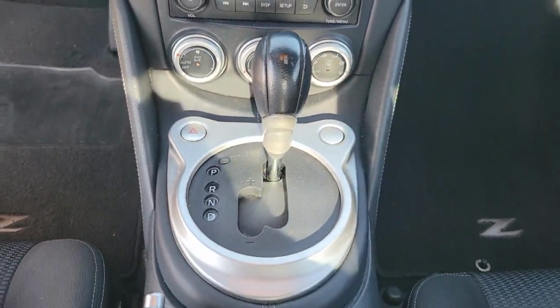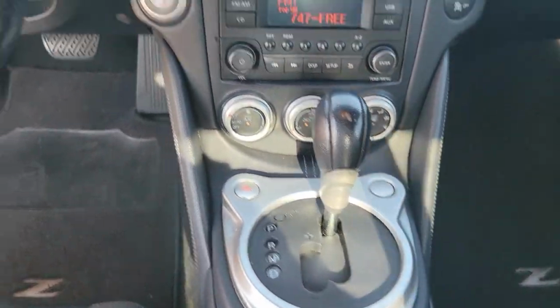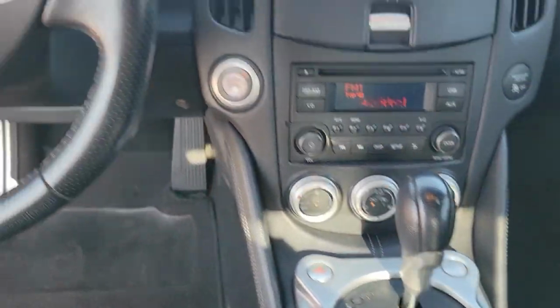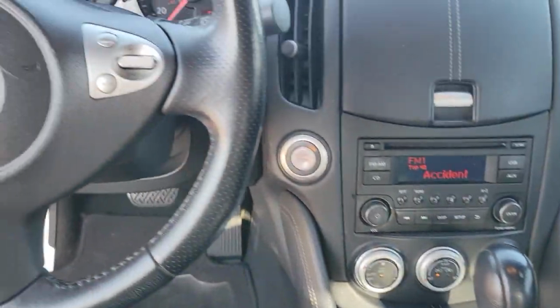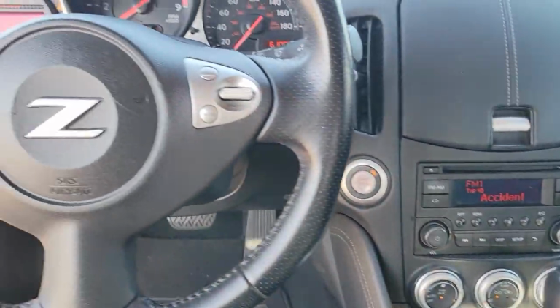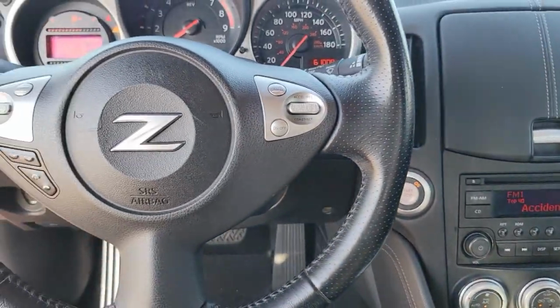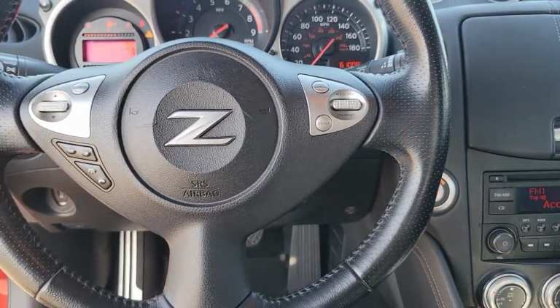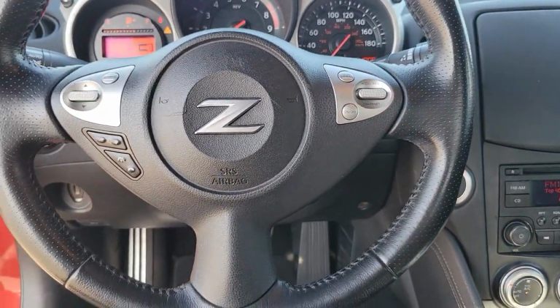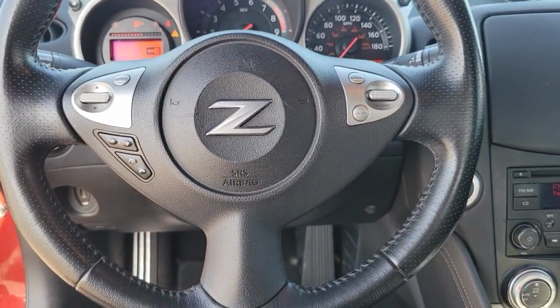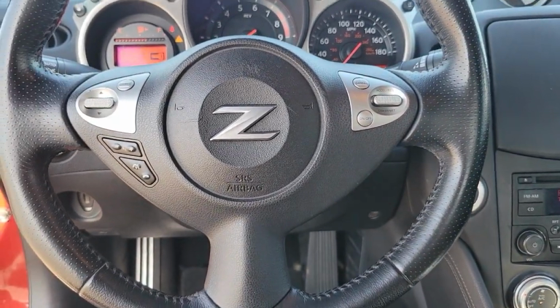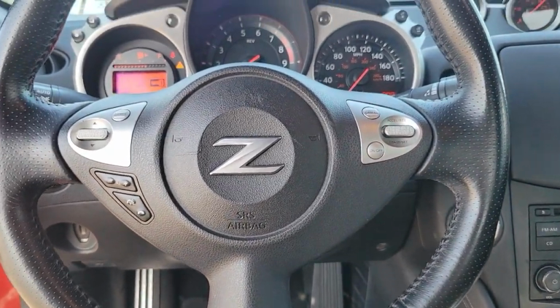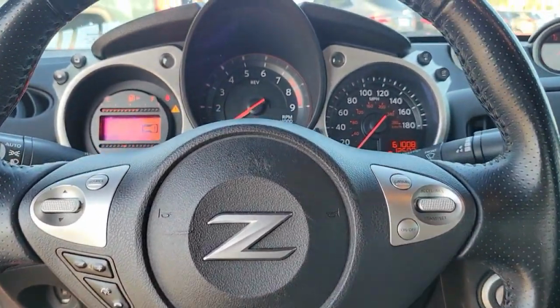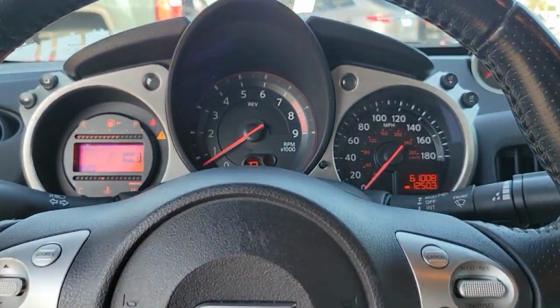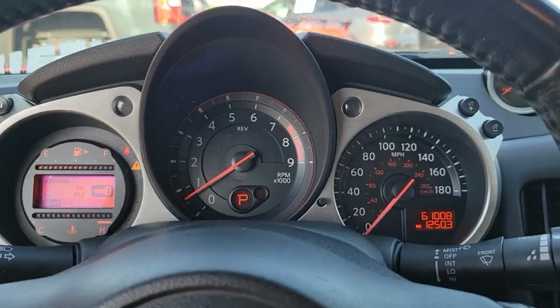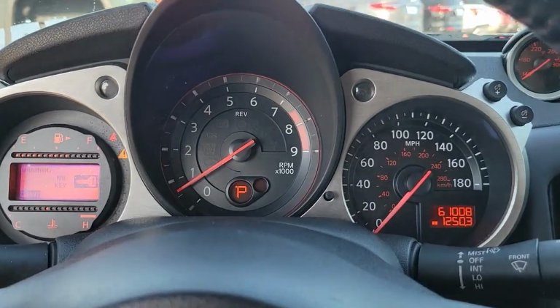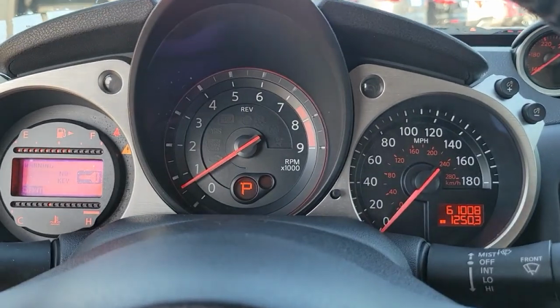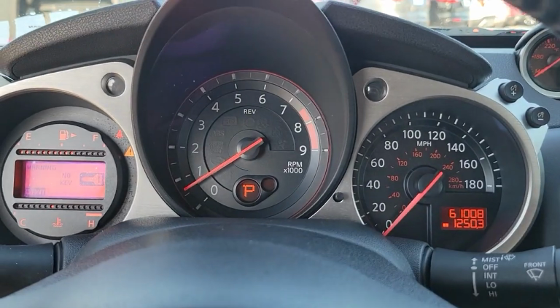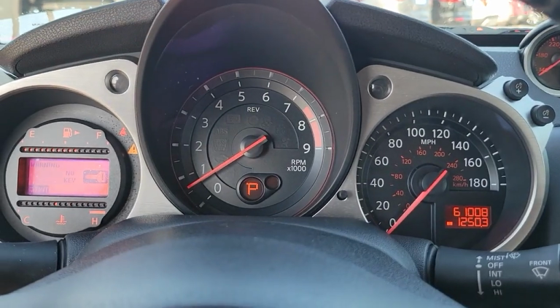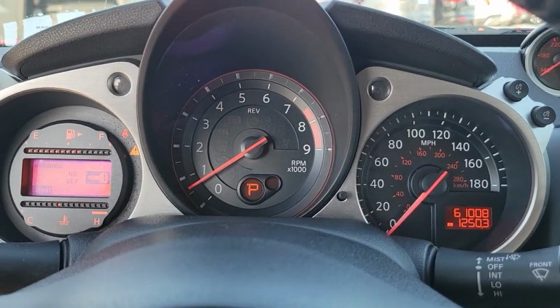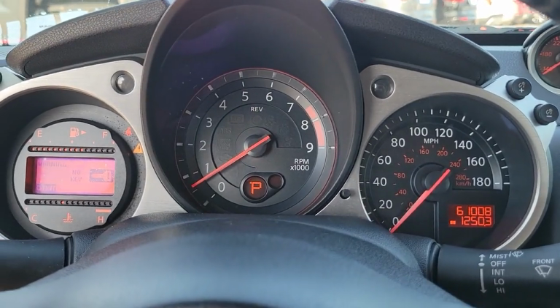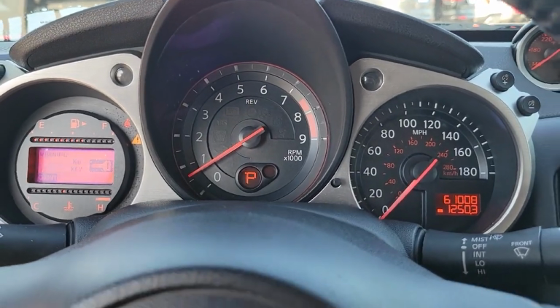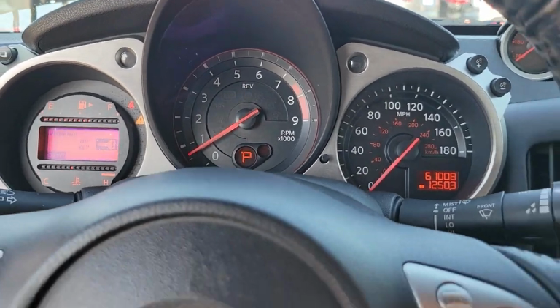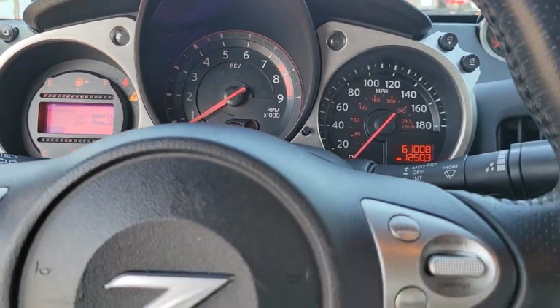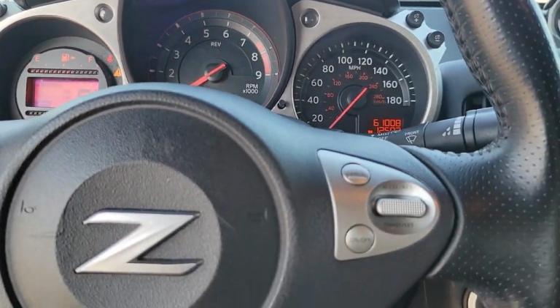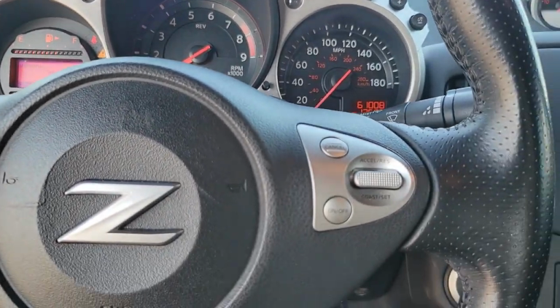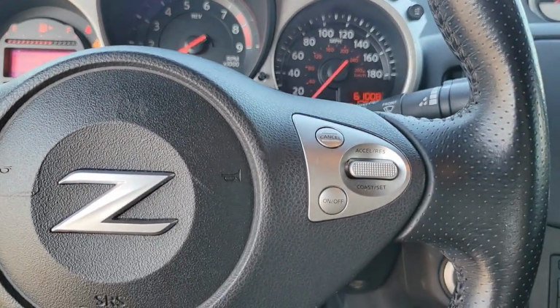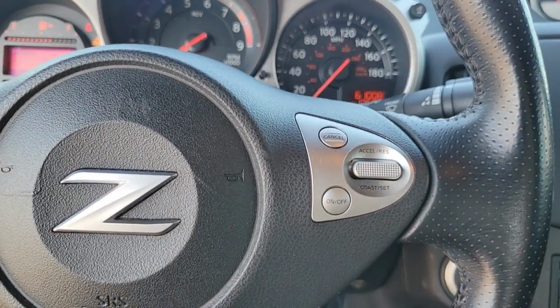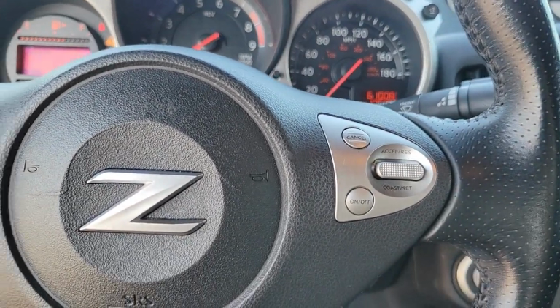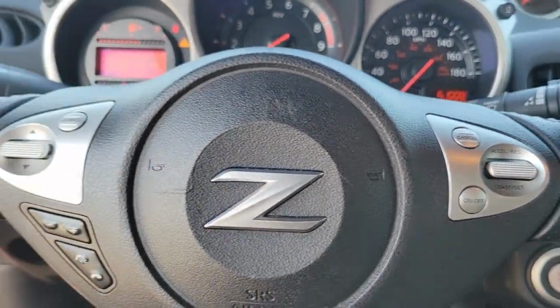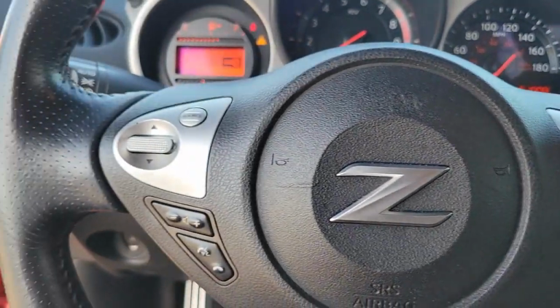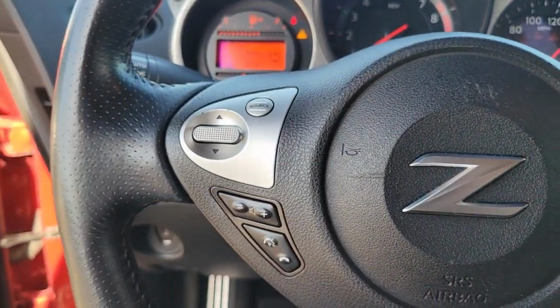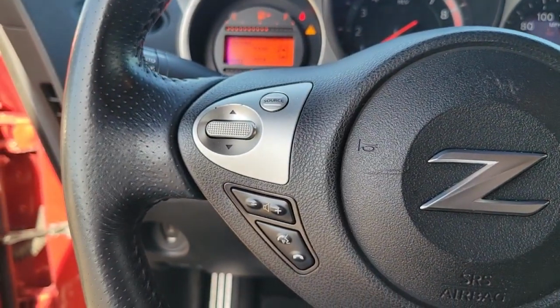Give yourself the gift of driving pleasure in this high-spirited 370Z. Come in for a fun and easy road test. Our team will make it the best part of your day.